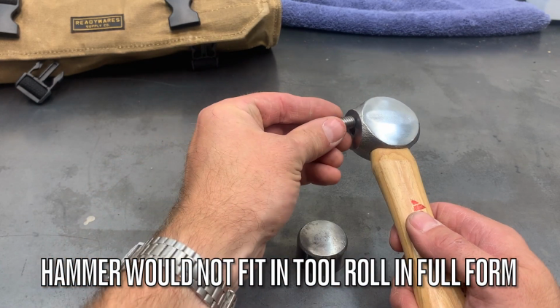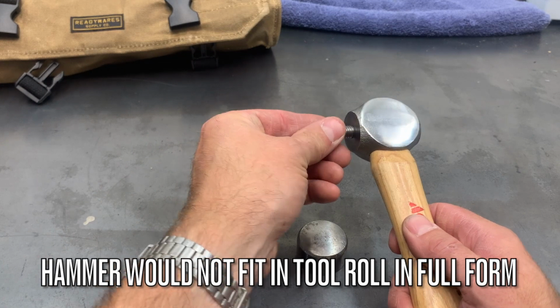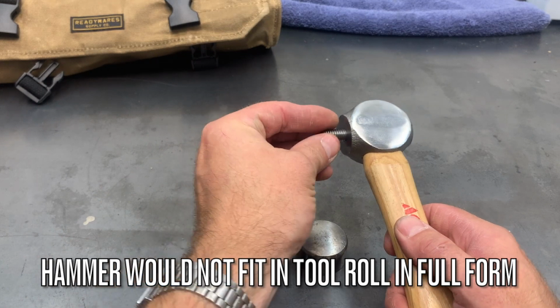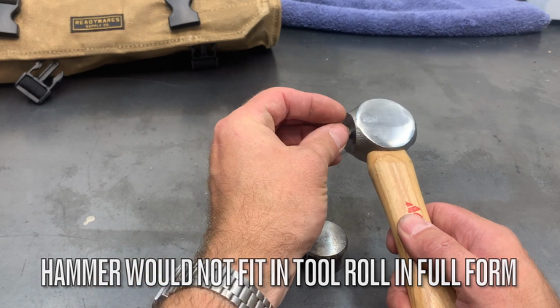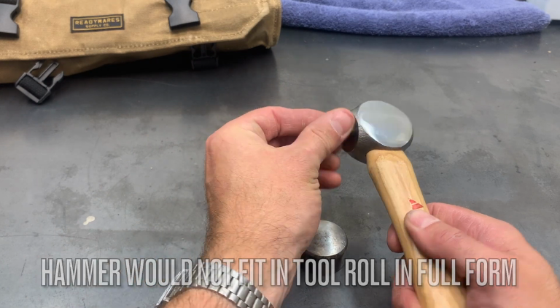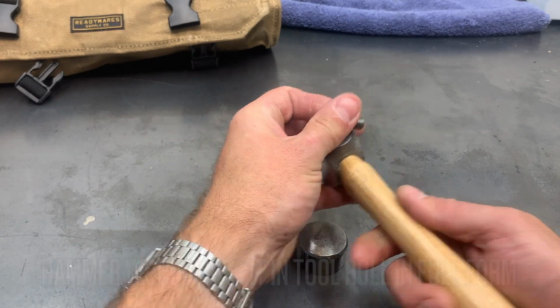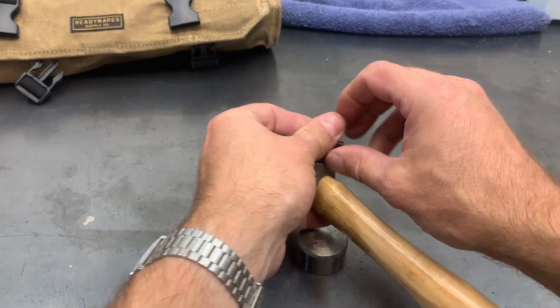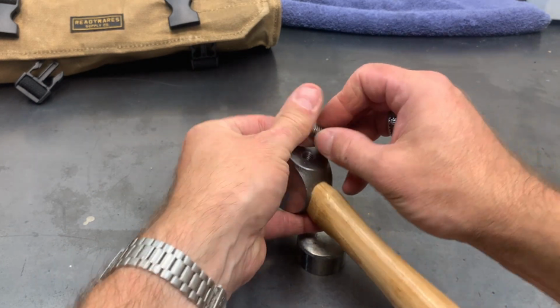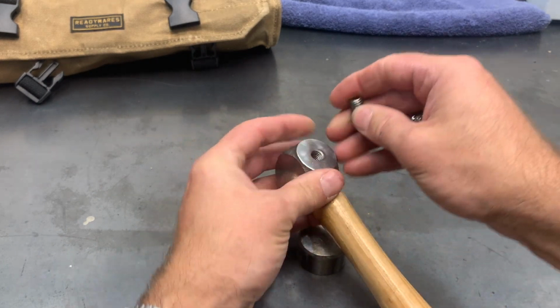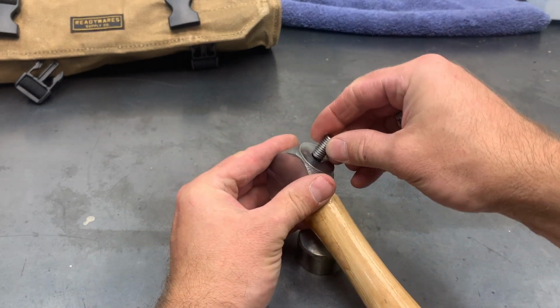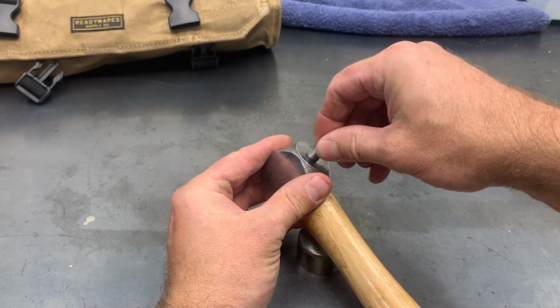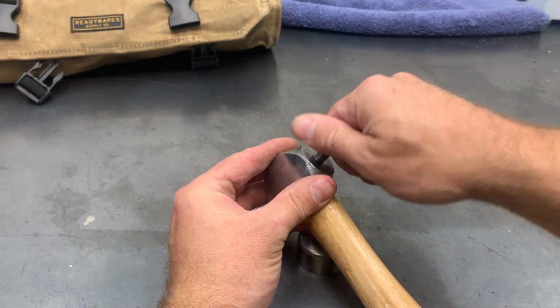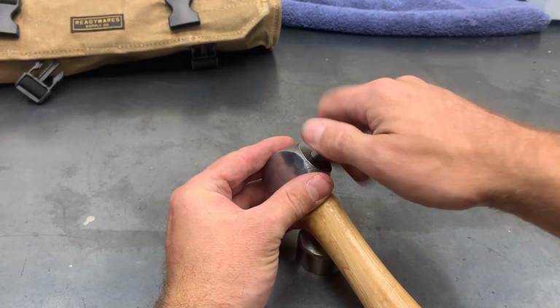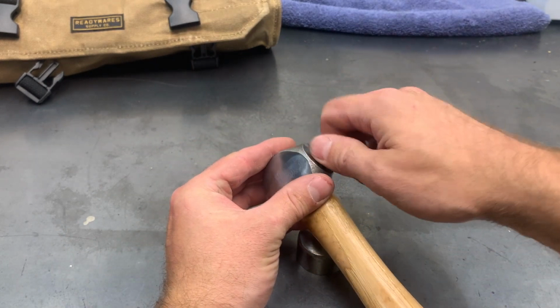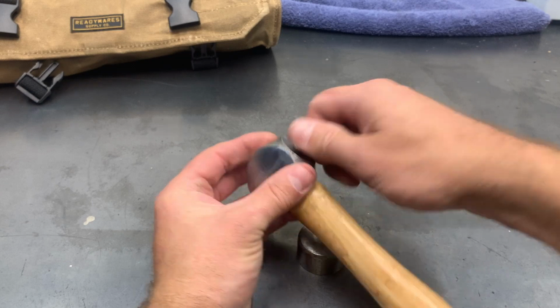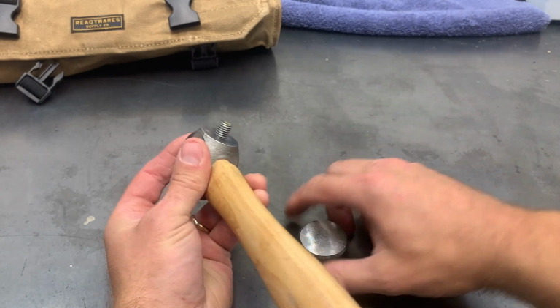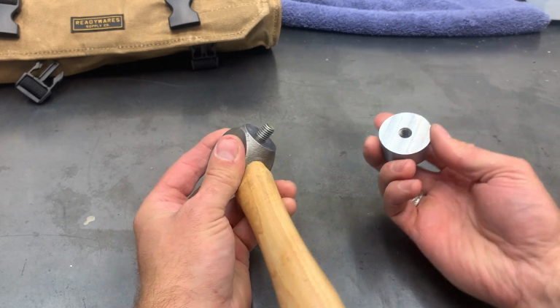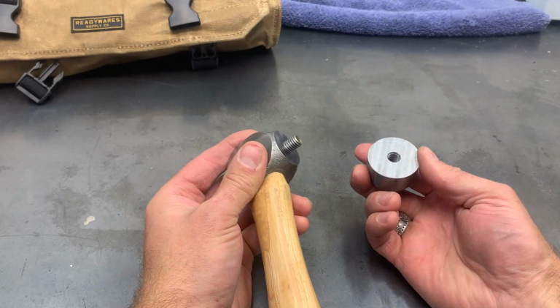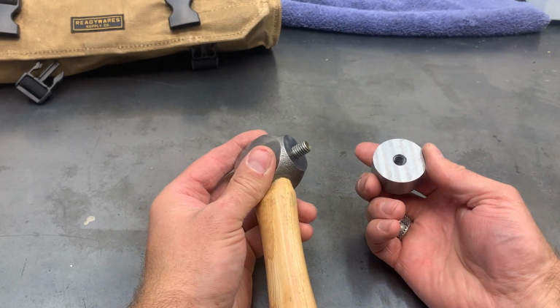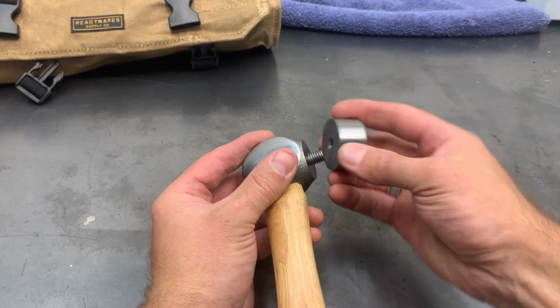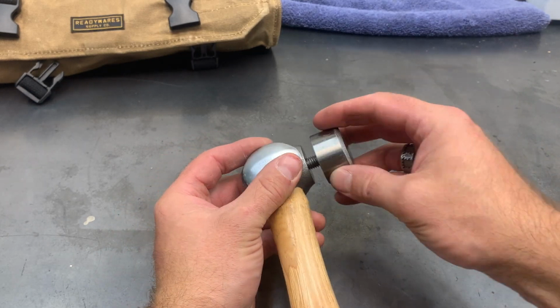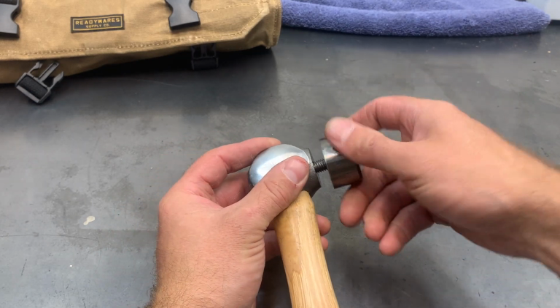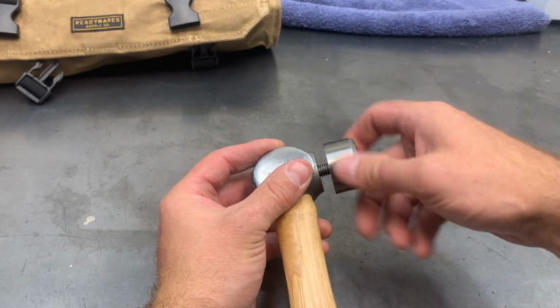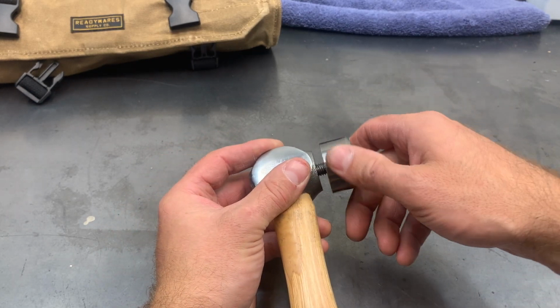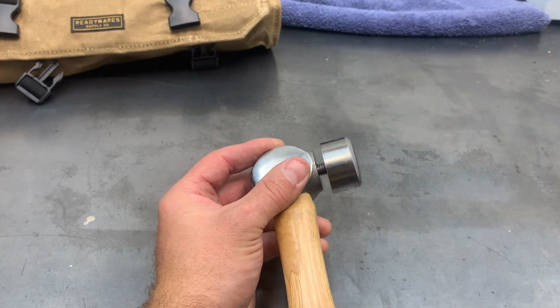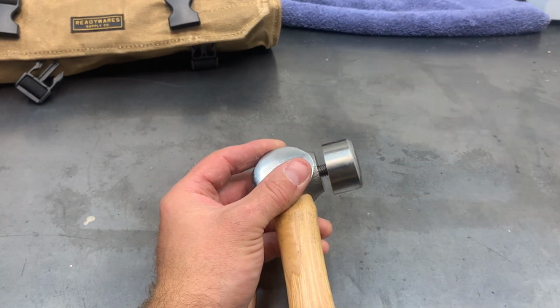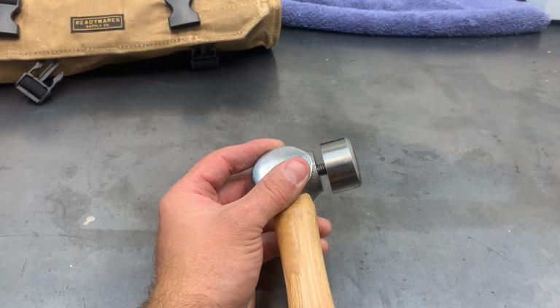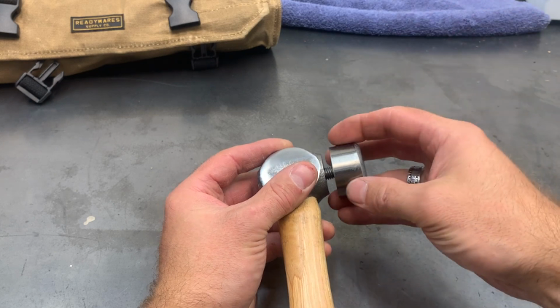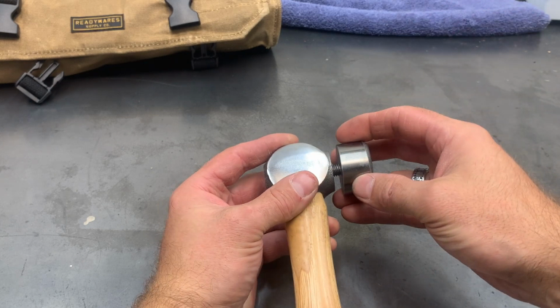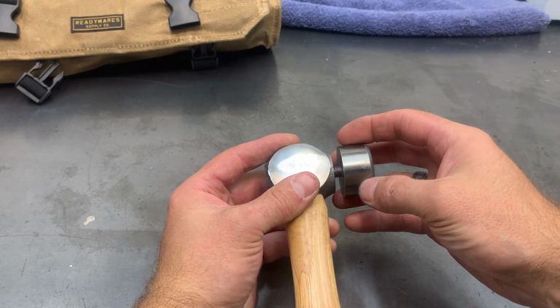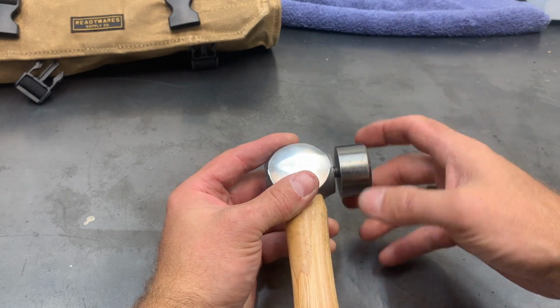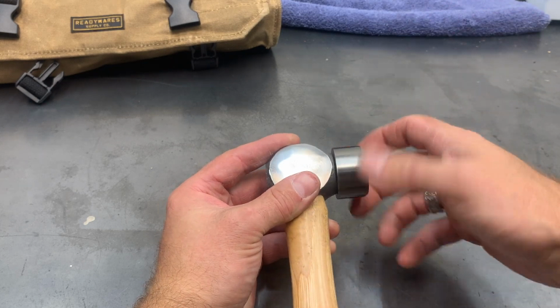Then we went ahead and used a 3/8-16 that was drilled and tapped on both sides. I used grade 5 — it's not quite as brittle as grade 8, and it's a little tougher than grade 2.